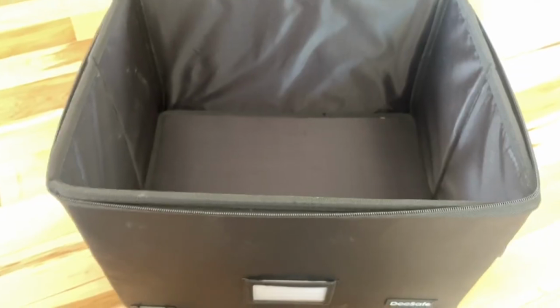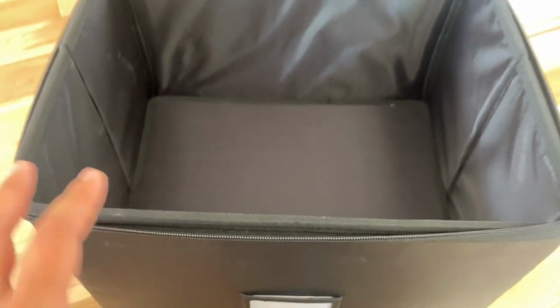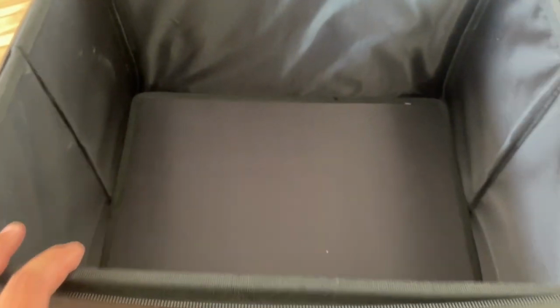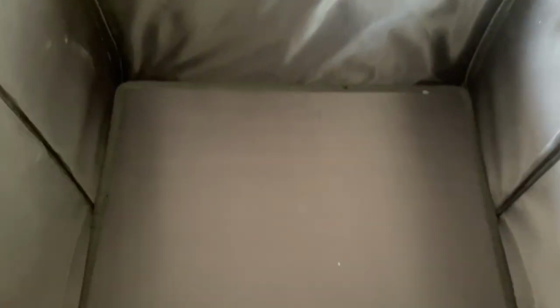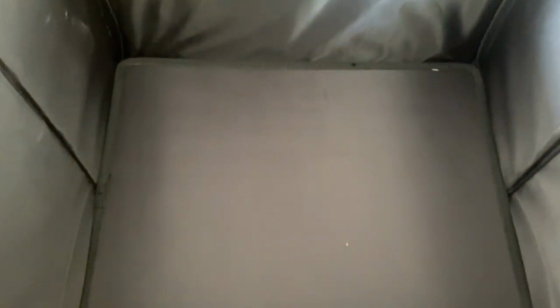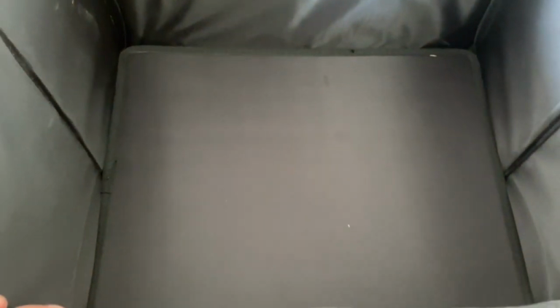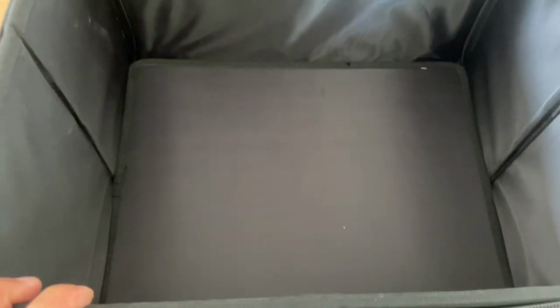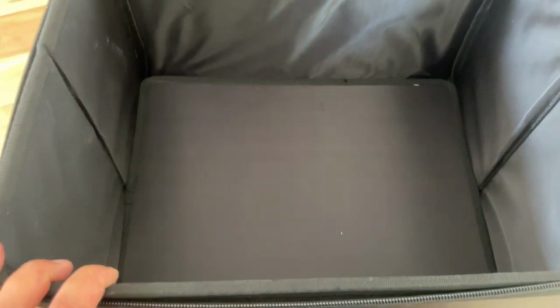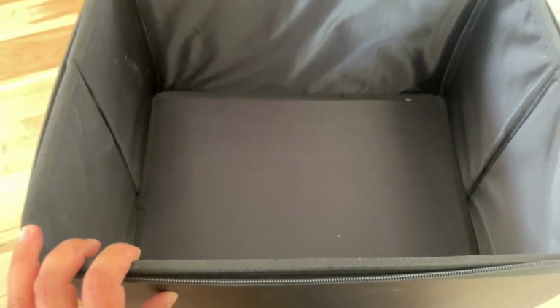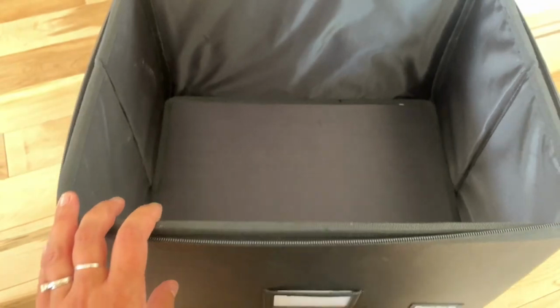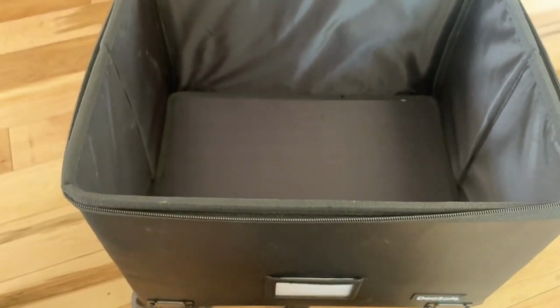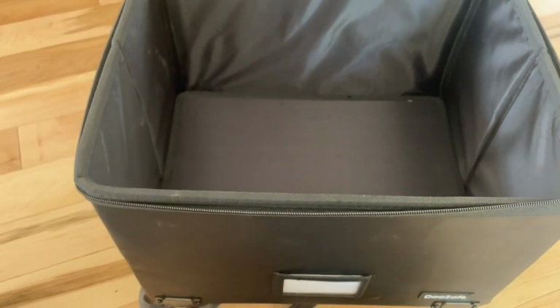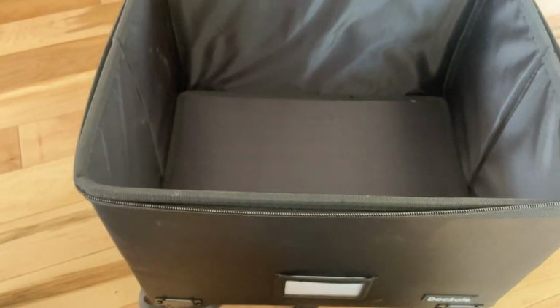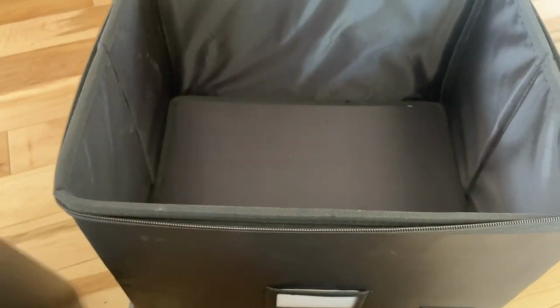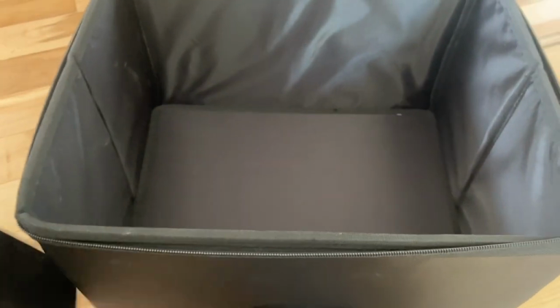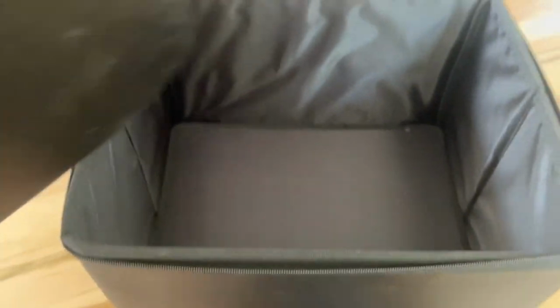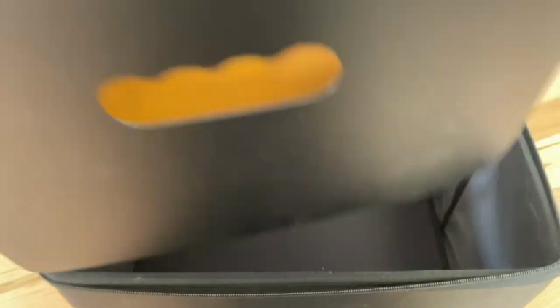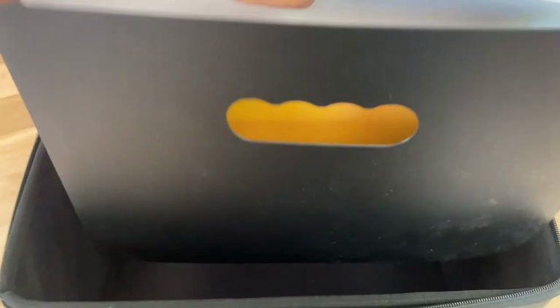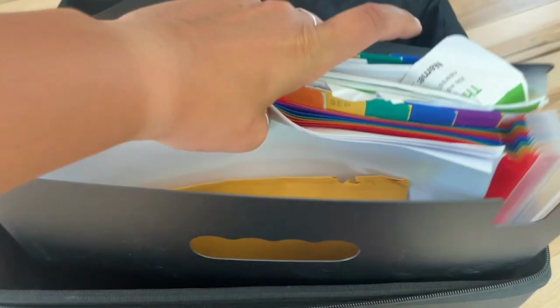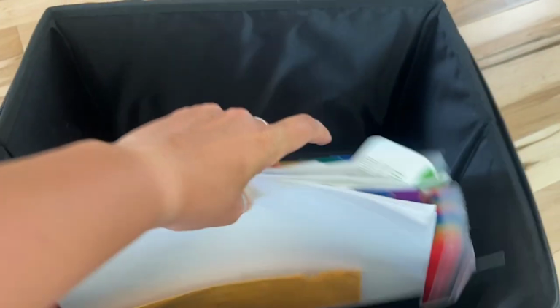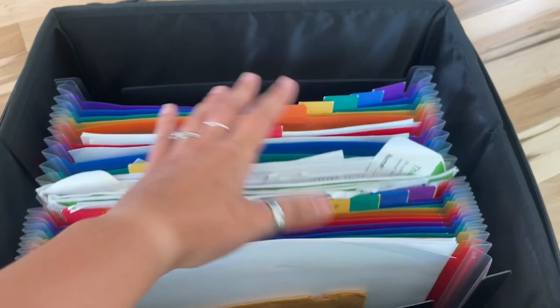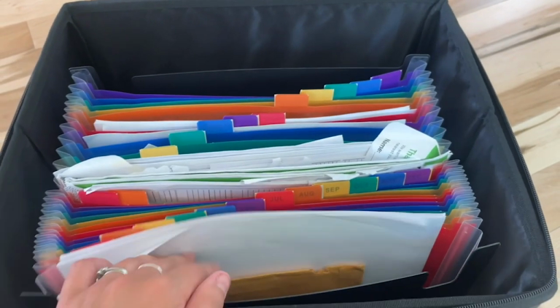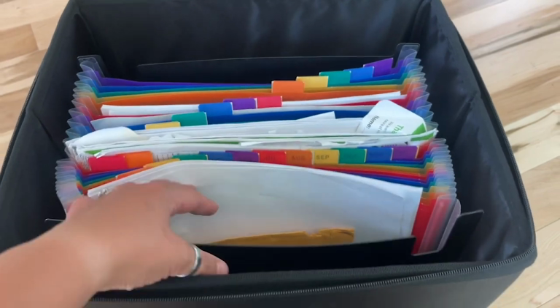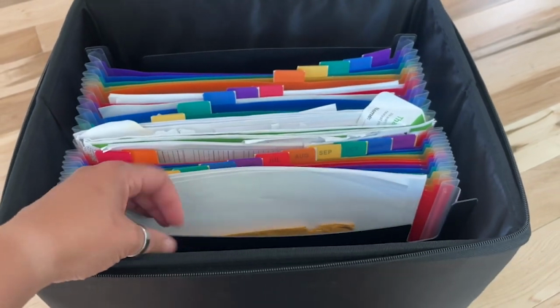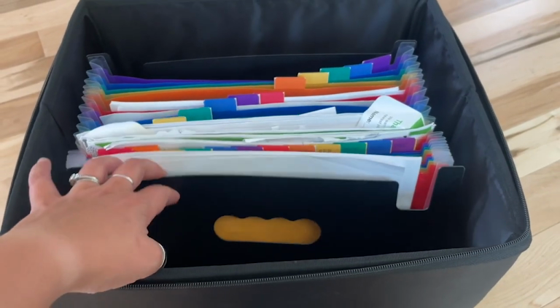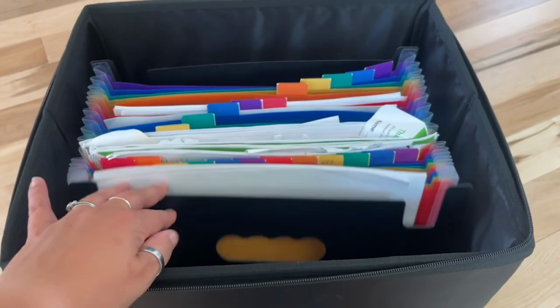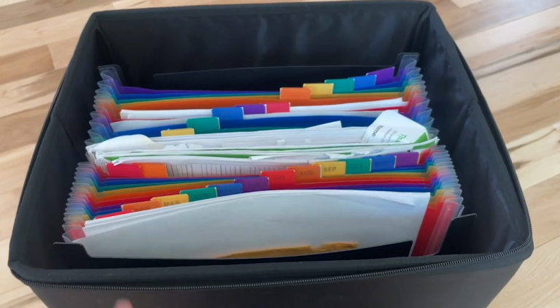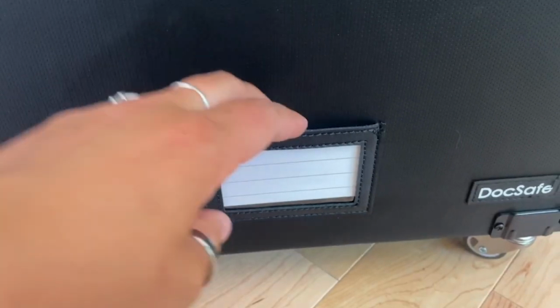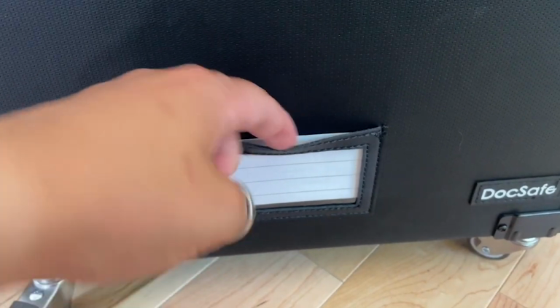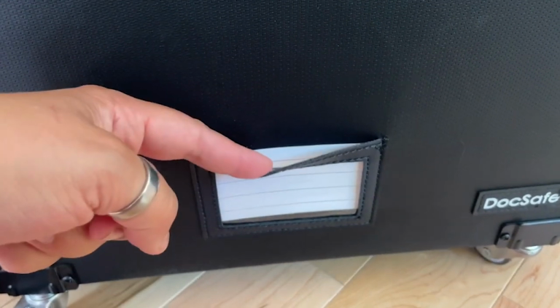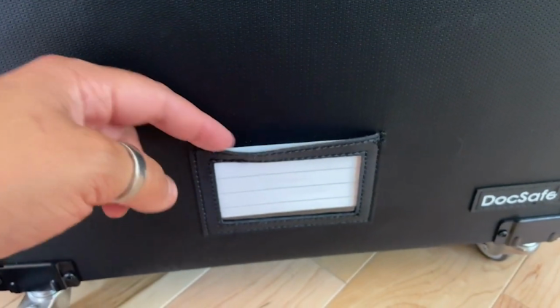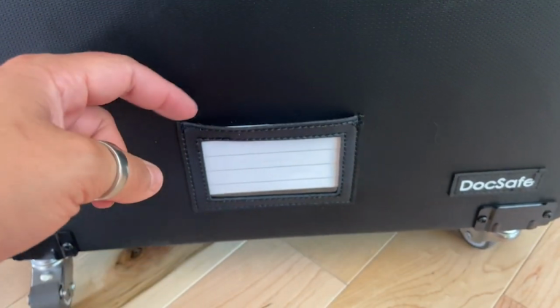And then of course you have the main compartment. If you have a file organizer, you can put that in here. You can do a regular paper size or the legal size, so depending which direction you go in, you have that flexibility. On the outside, even more pockets.